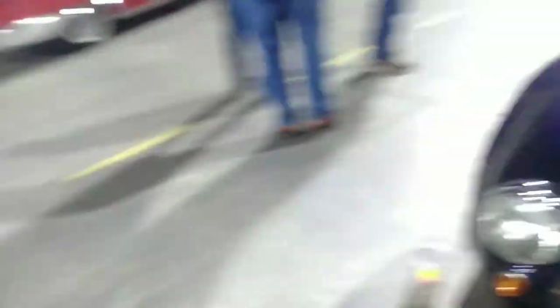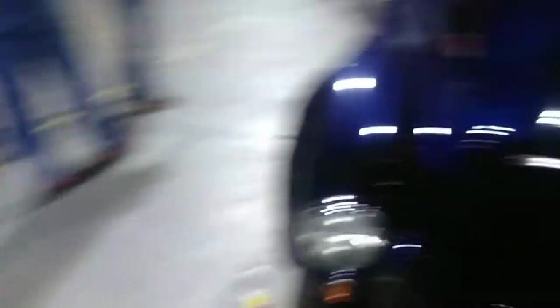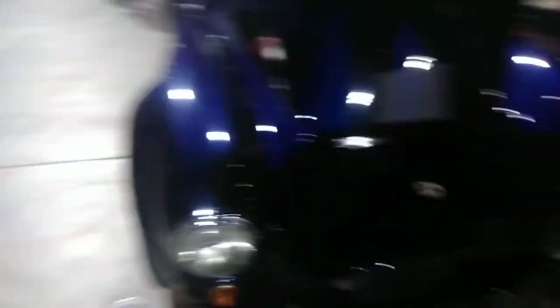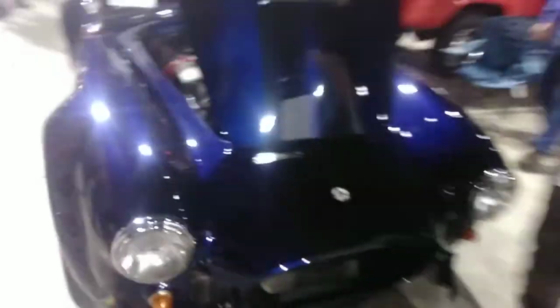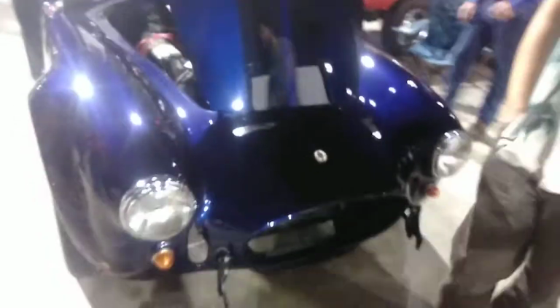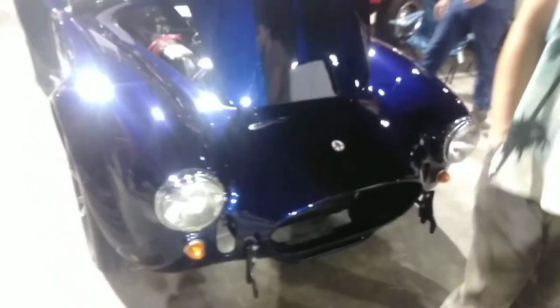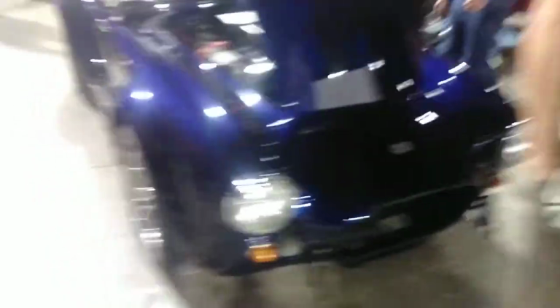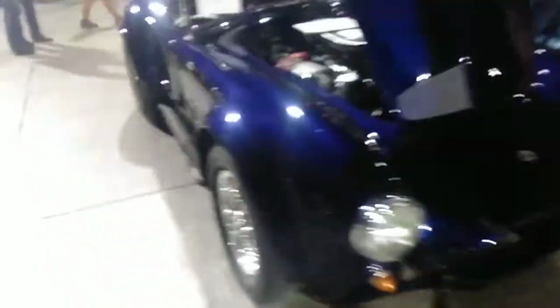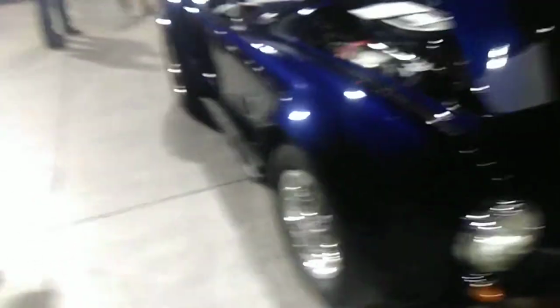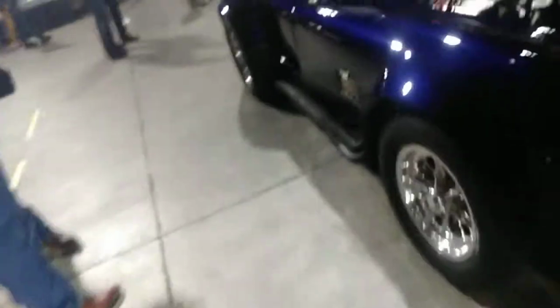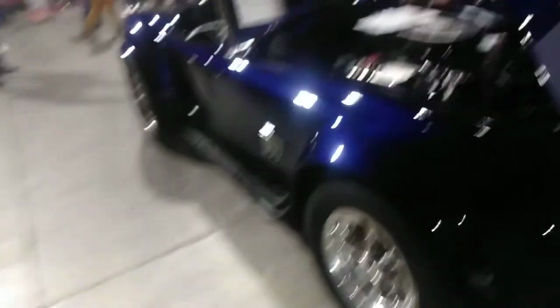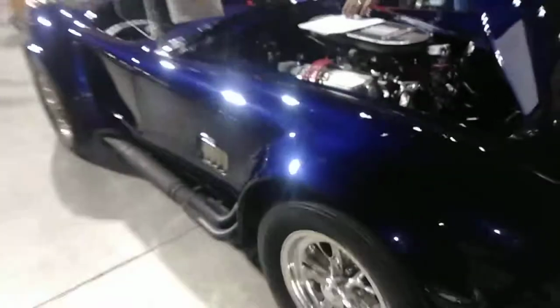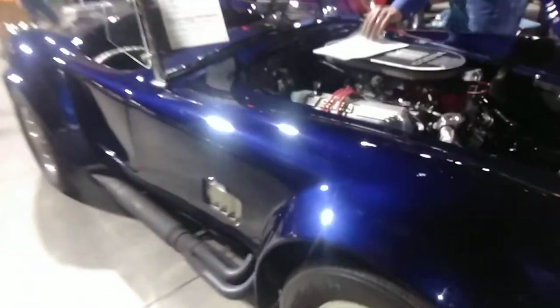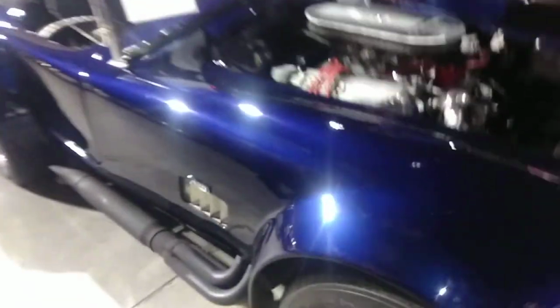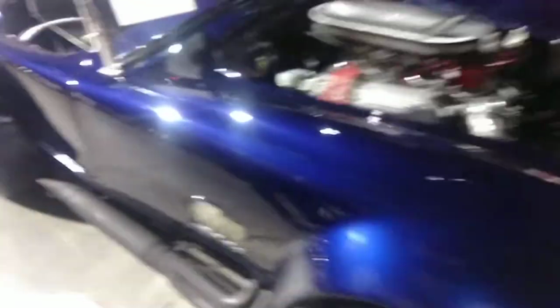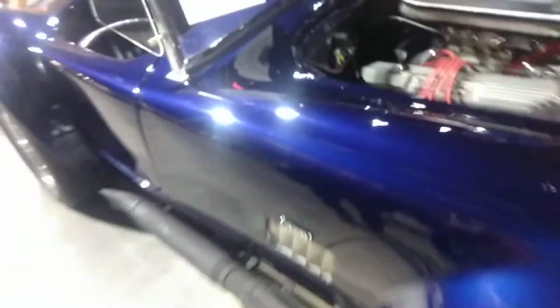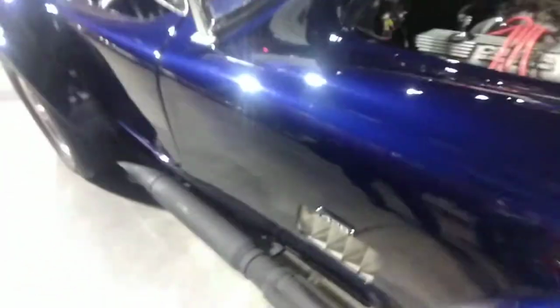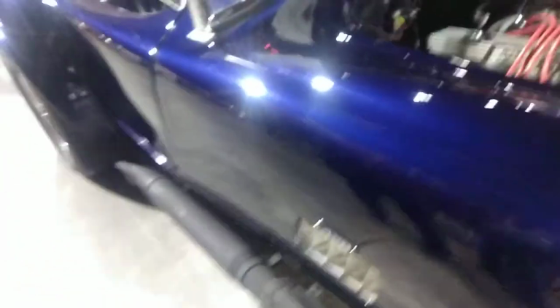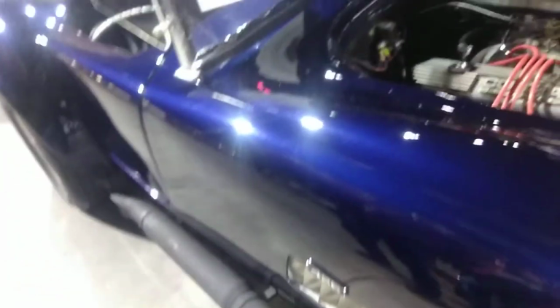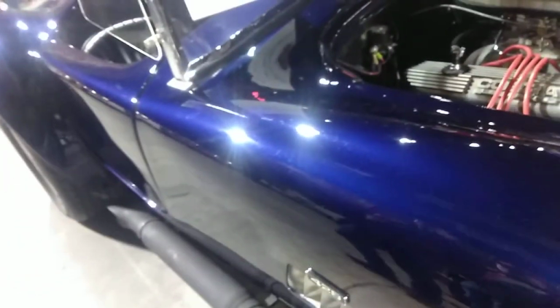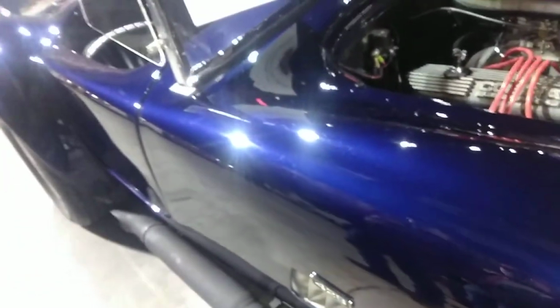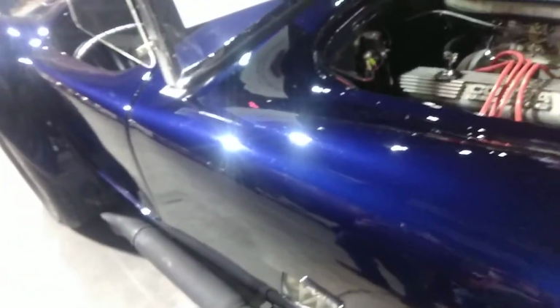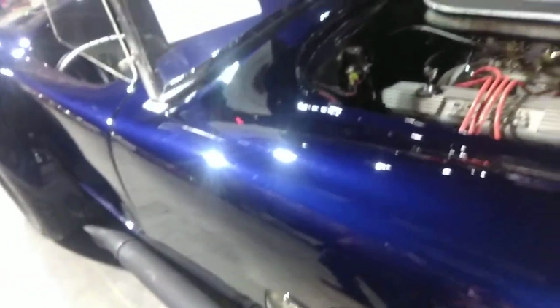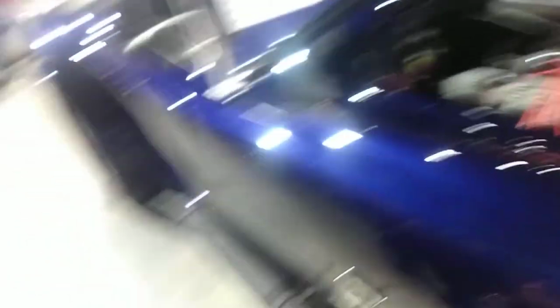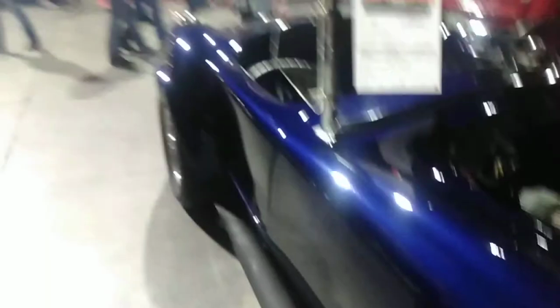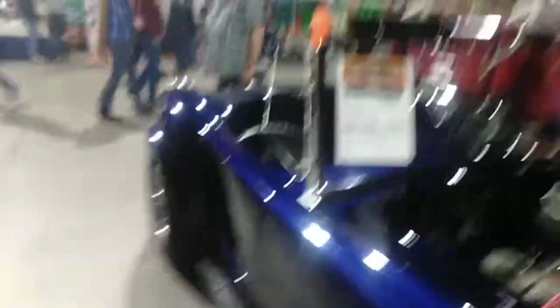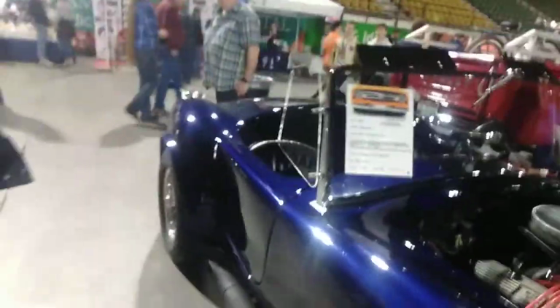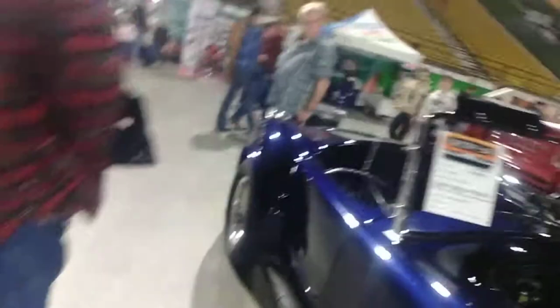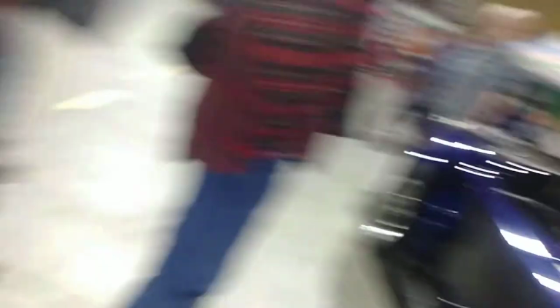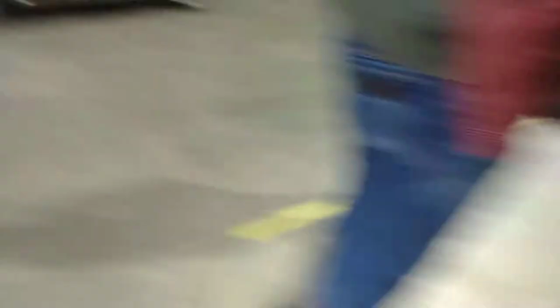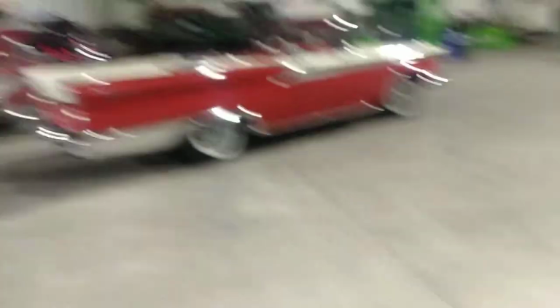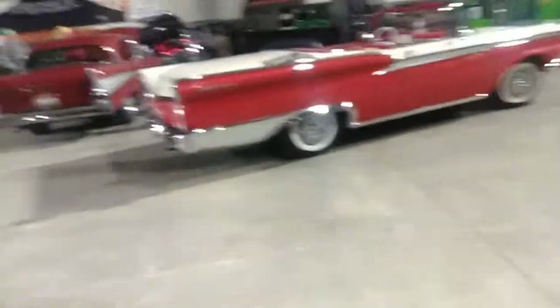And look at that front — damn. 67 Shelby Cobra Roadster. That thing's a beast.